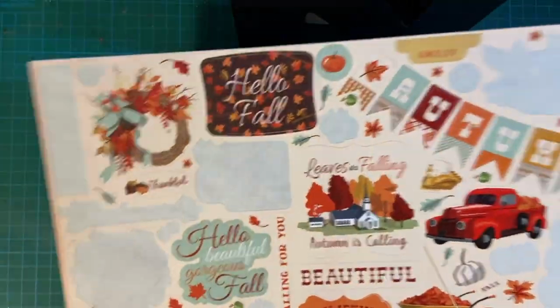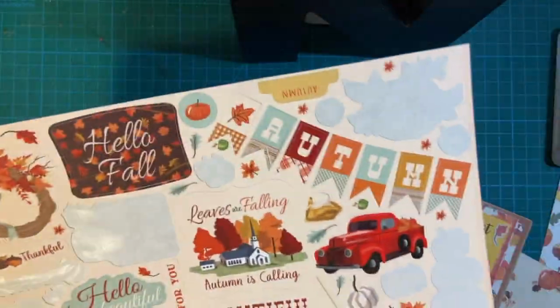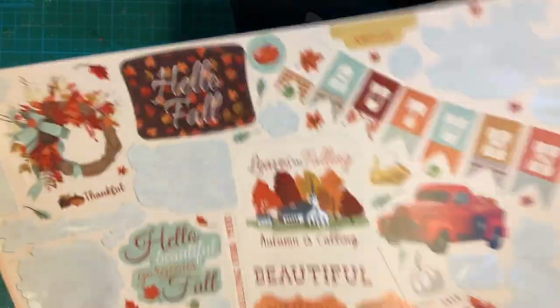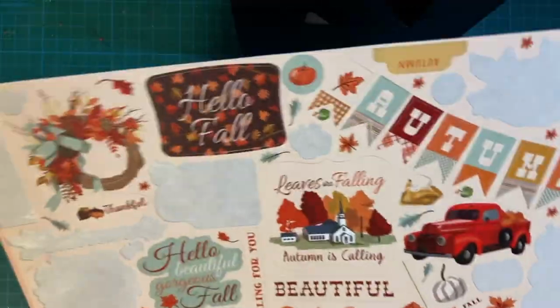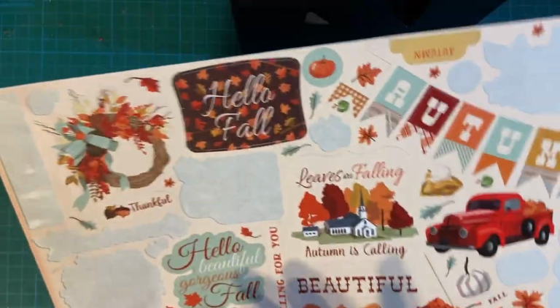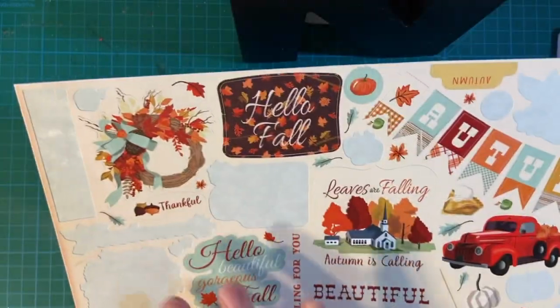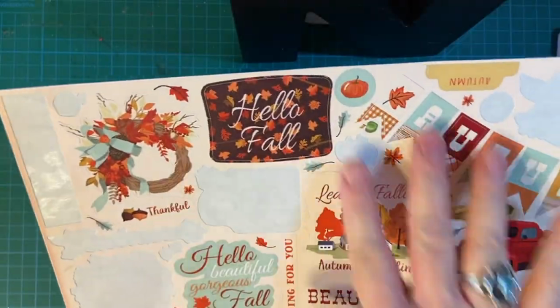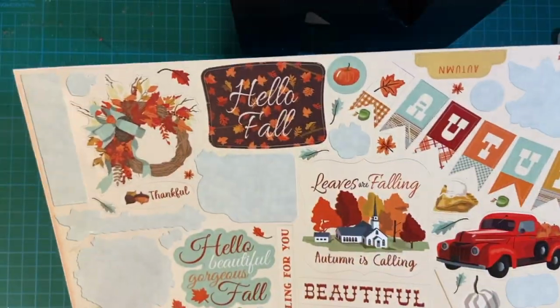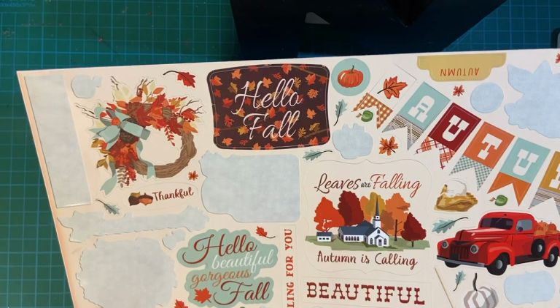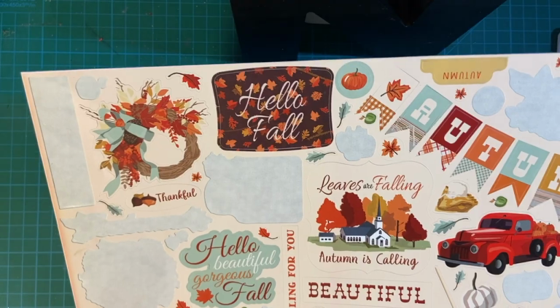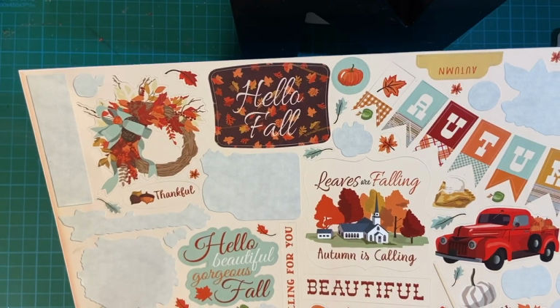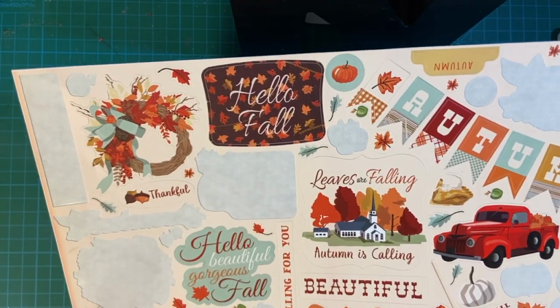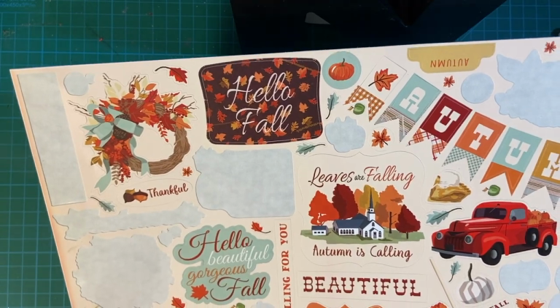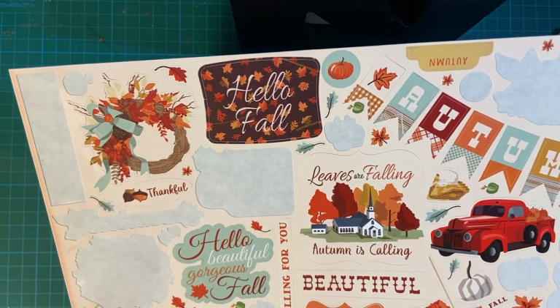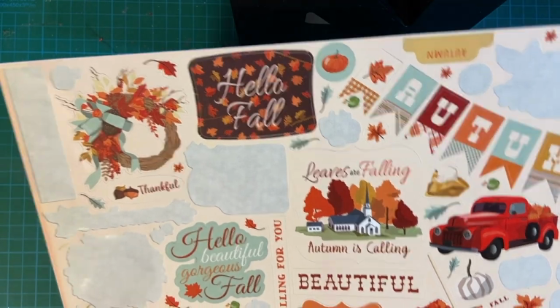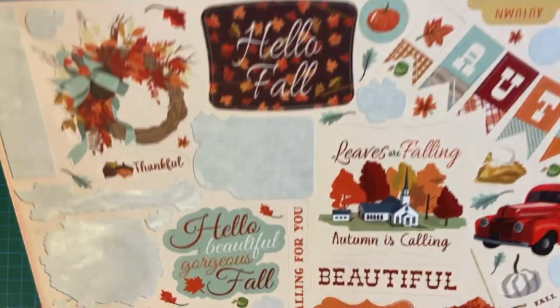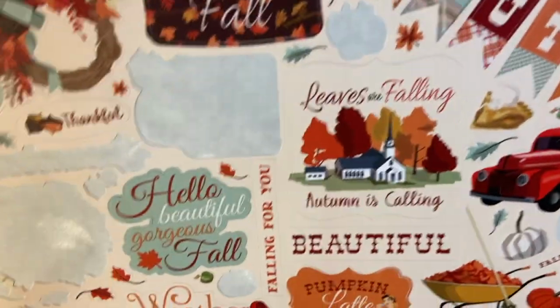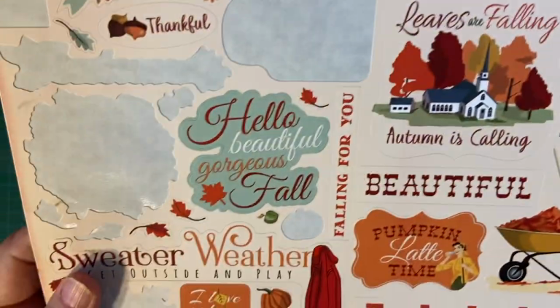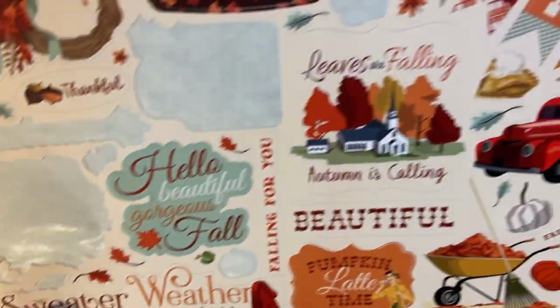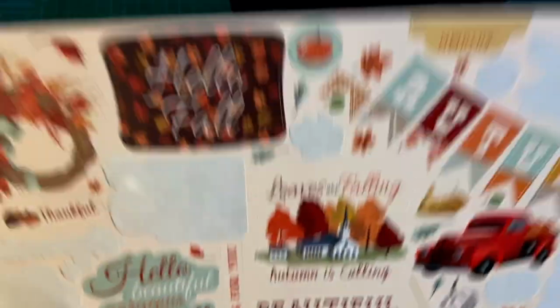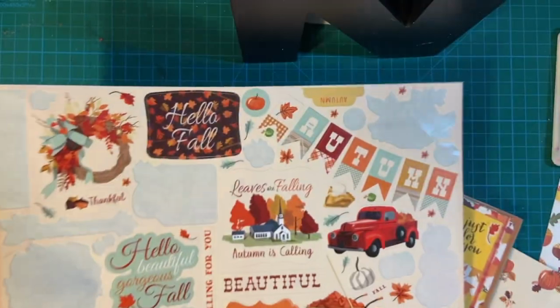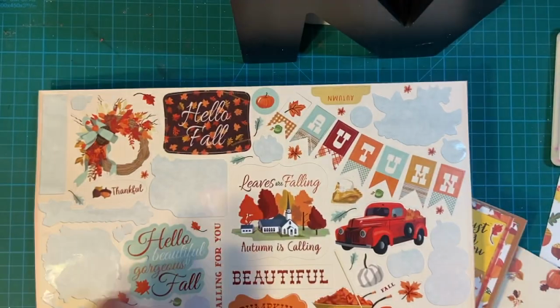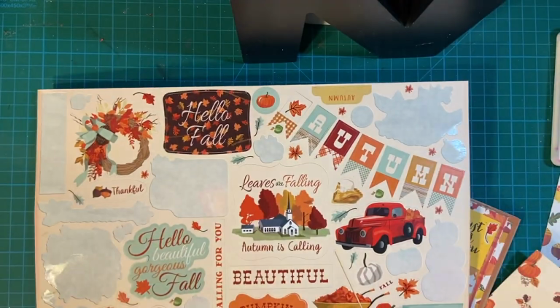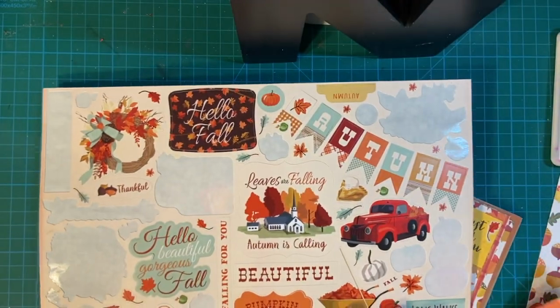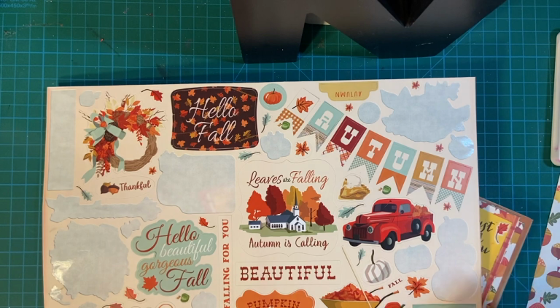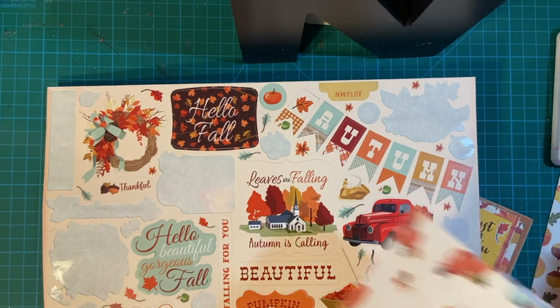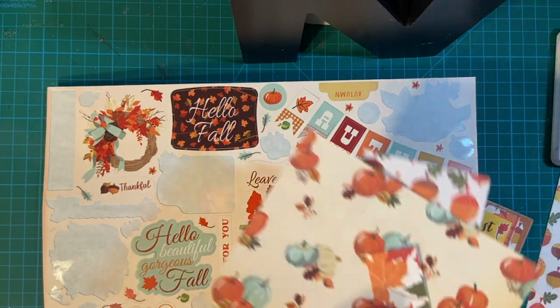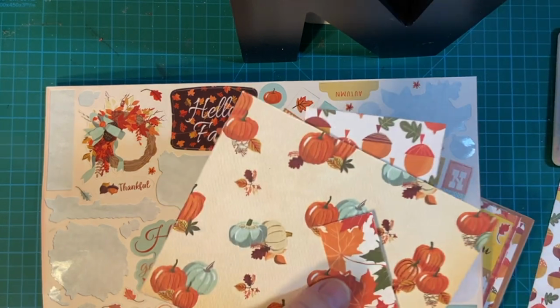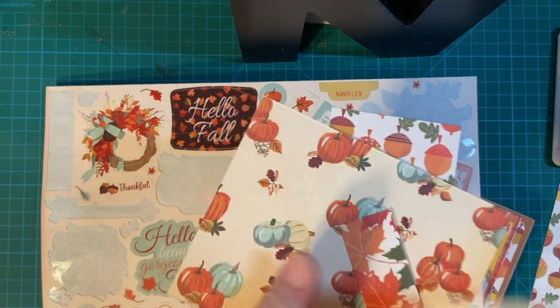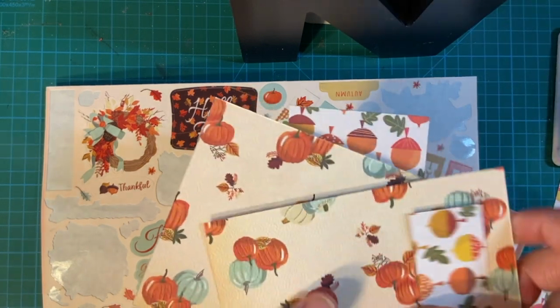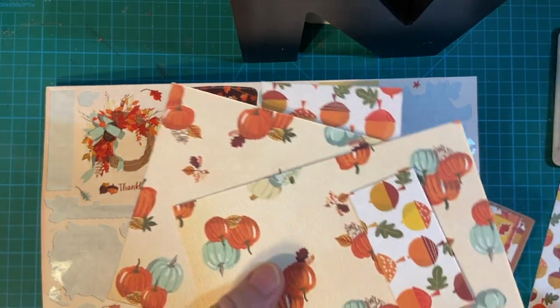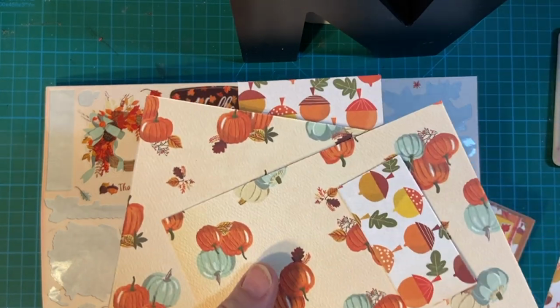Today I'm using my fall collection from Echo Park that I got last year. Here's the sticker sheet and here are some scraps left over.